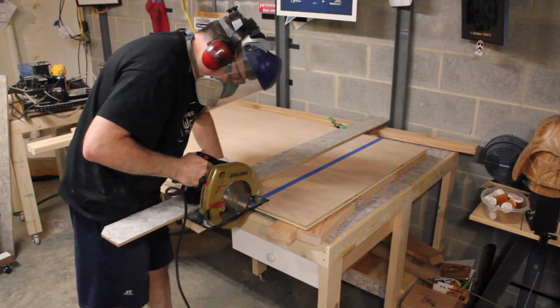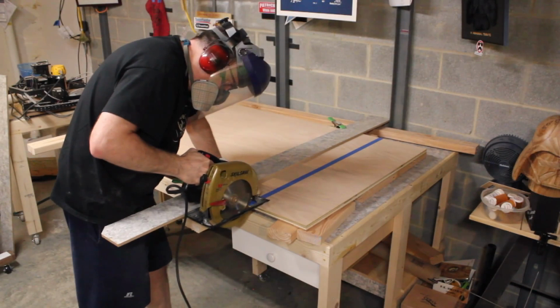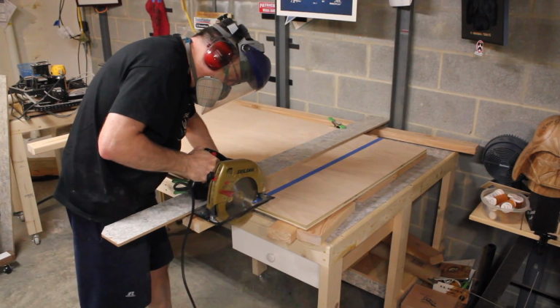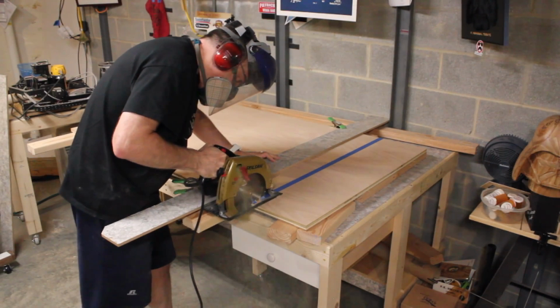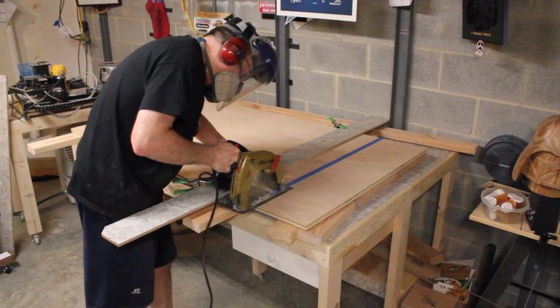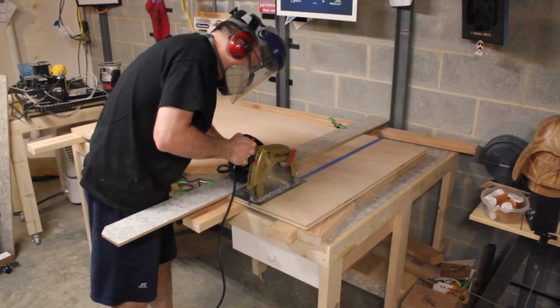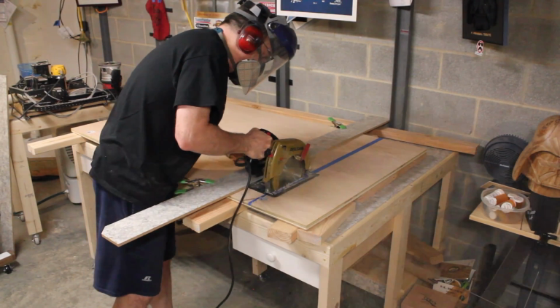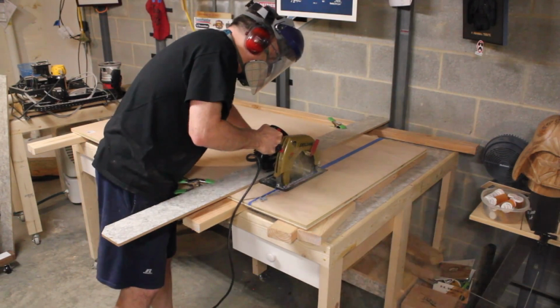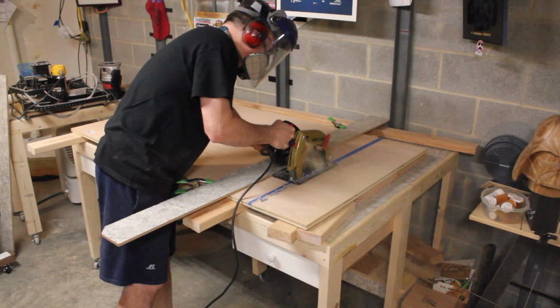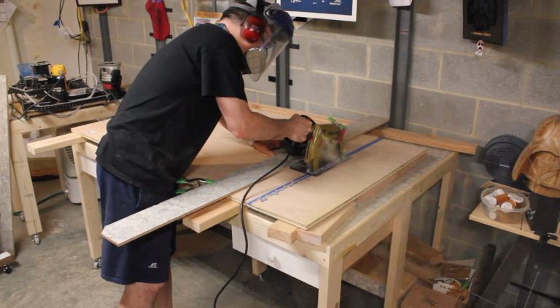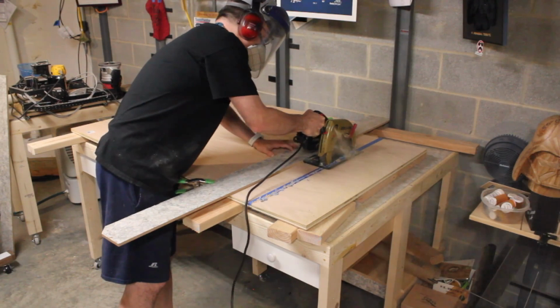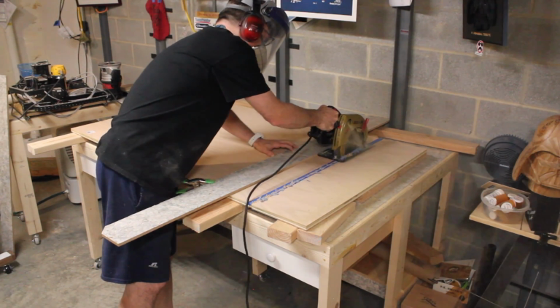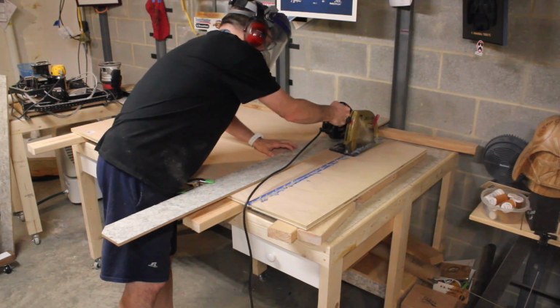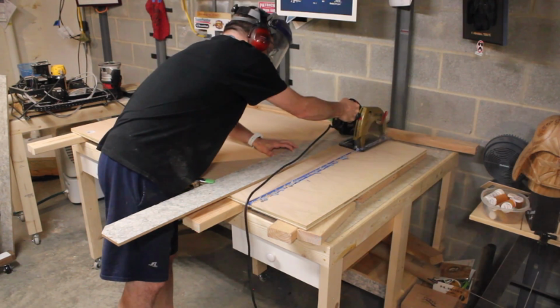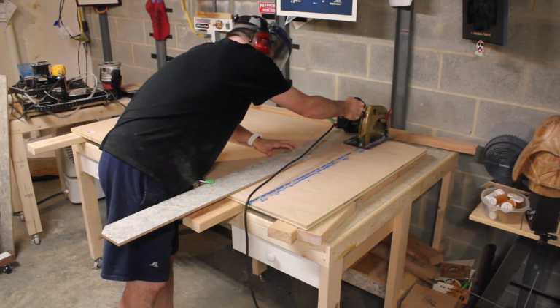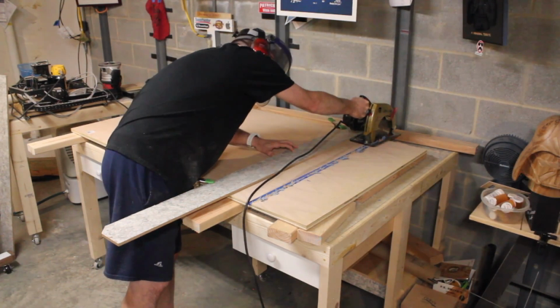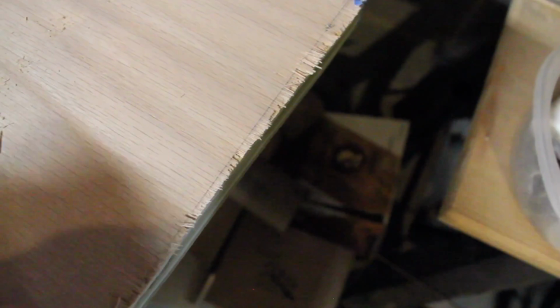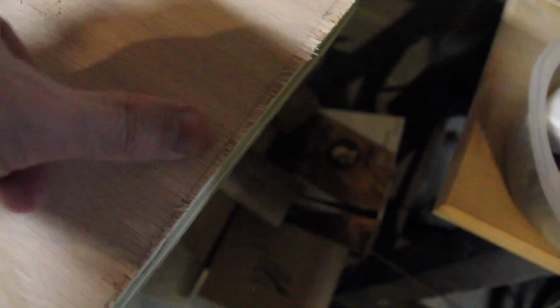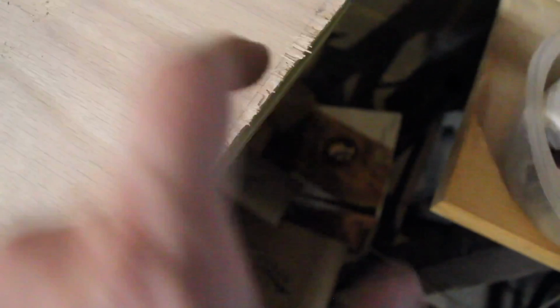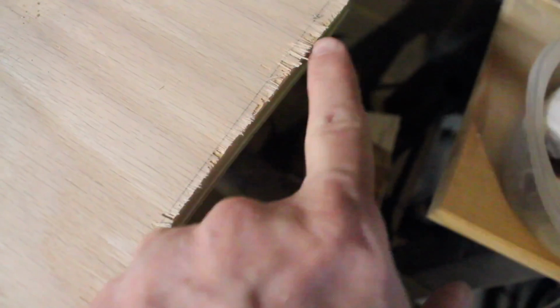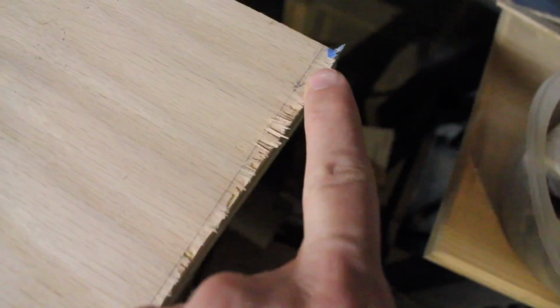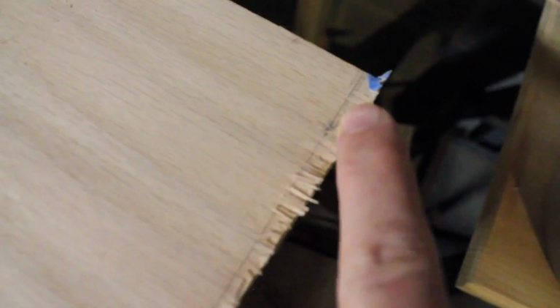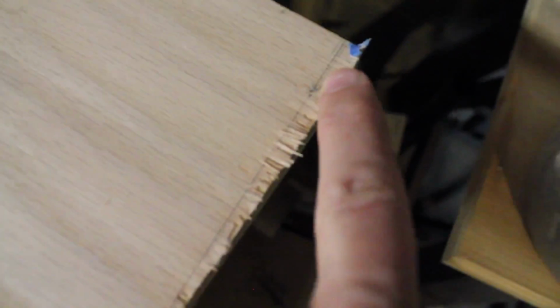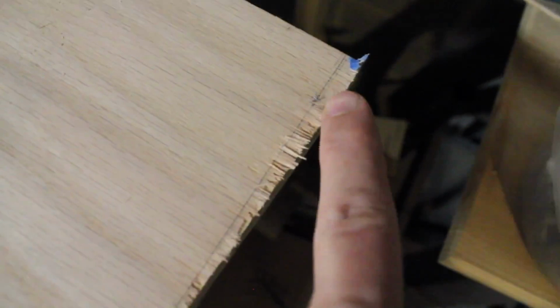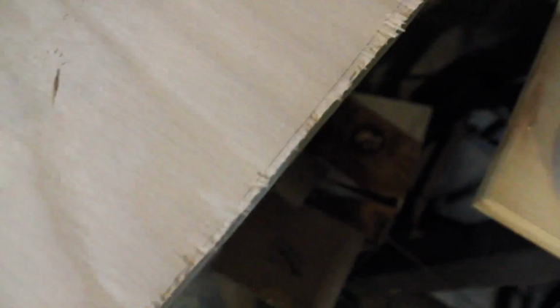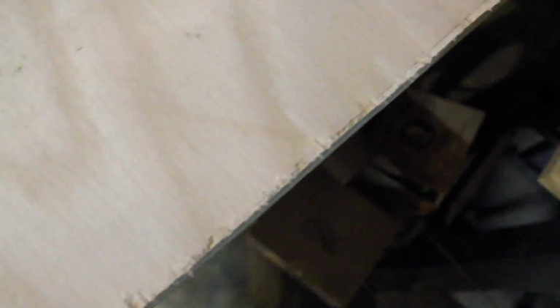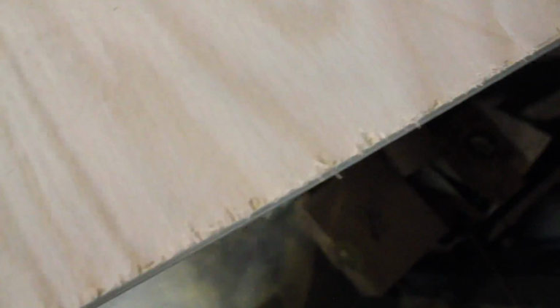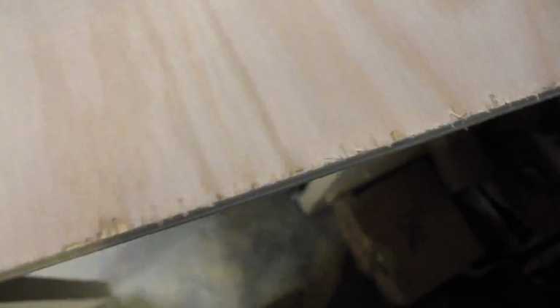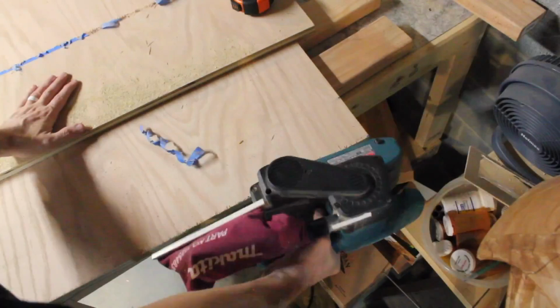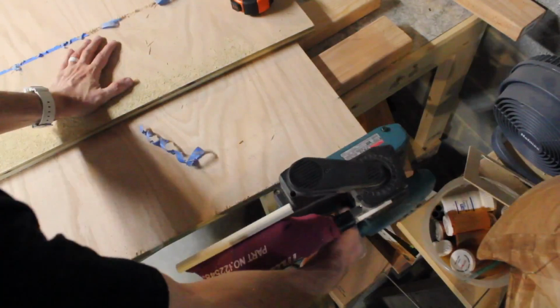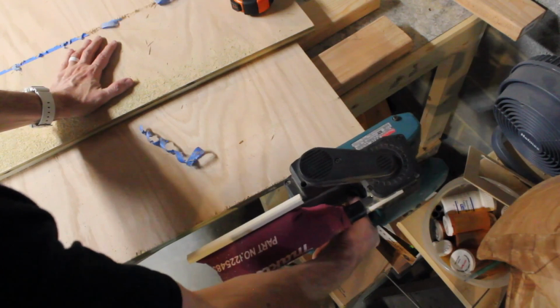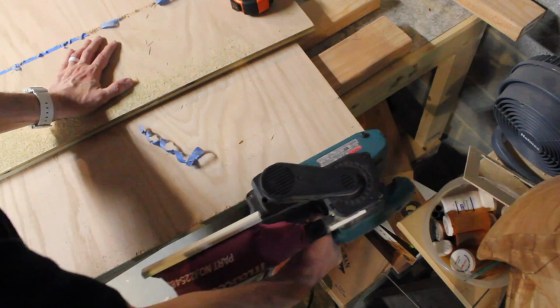Now I made a huge mistake here. This is a very old saw and the blade is so dull — even with the blue tape, look at what it does. And I didn't even follow the line. I had to correct my mistake here with this handheld belt sander.